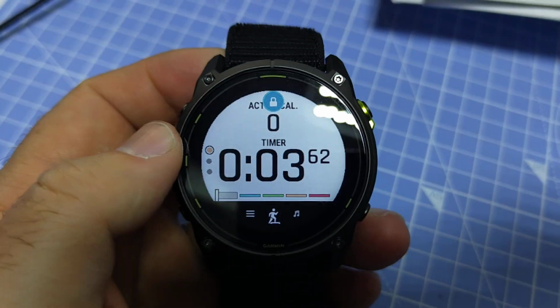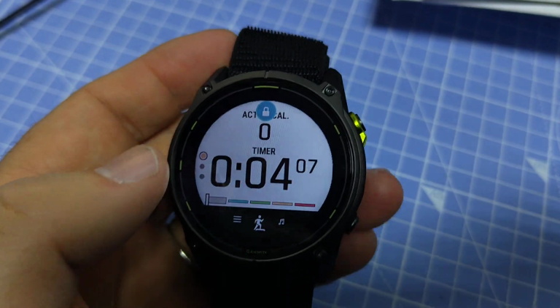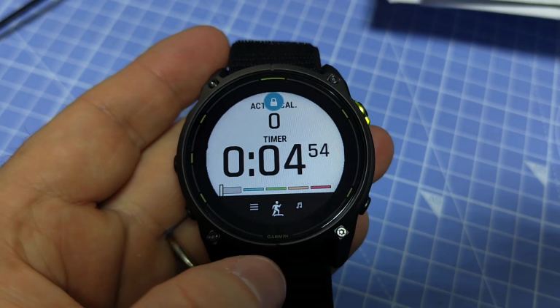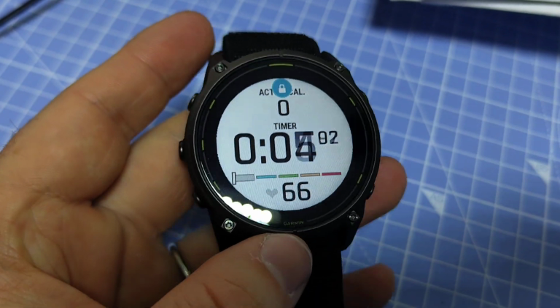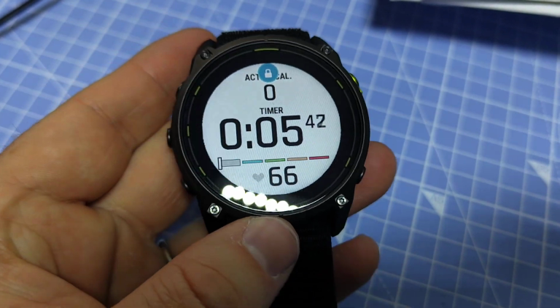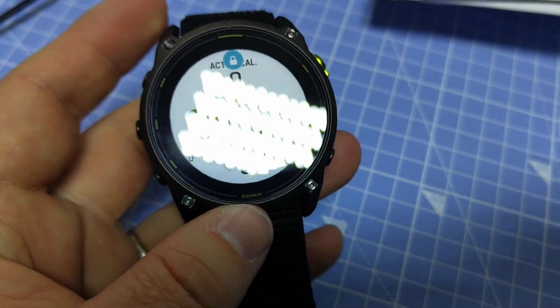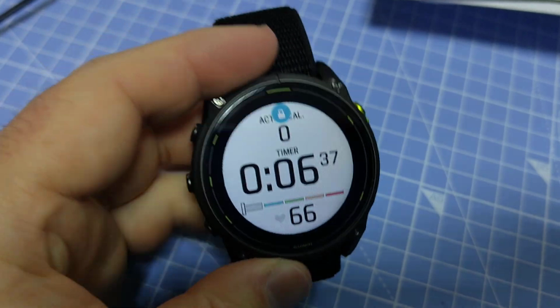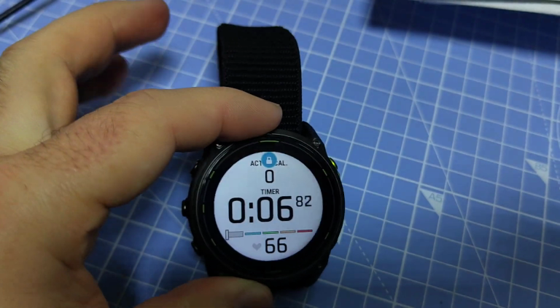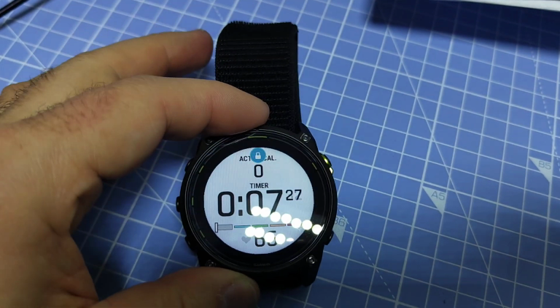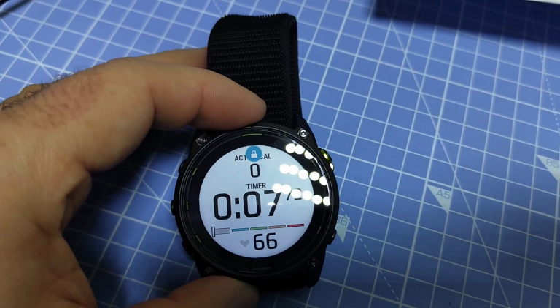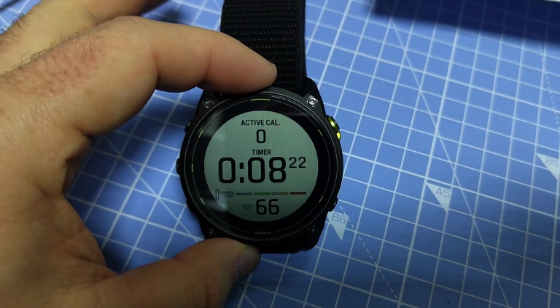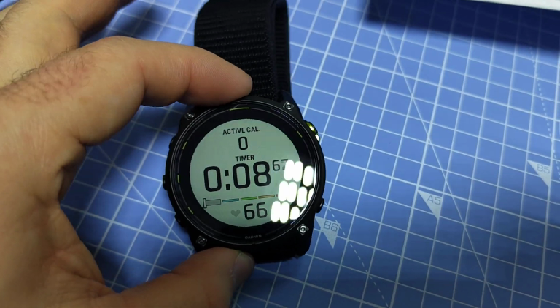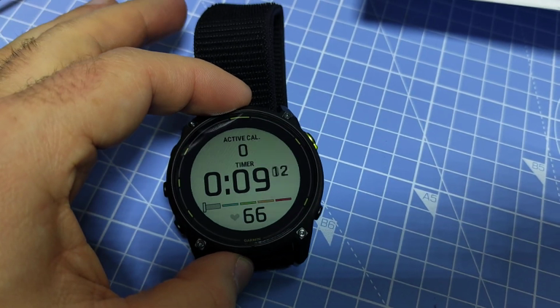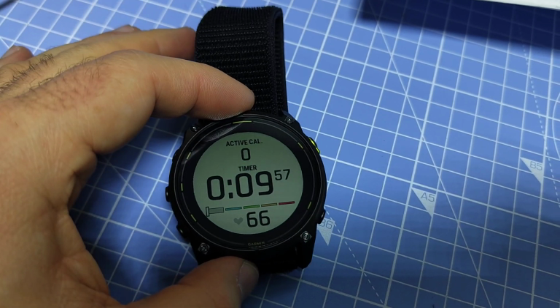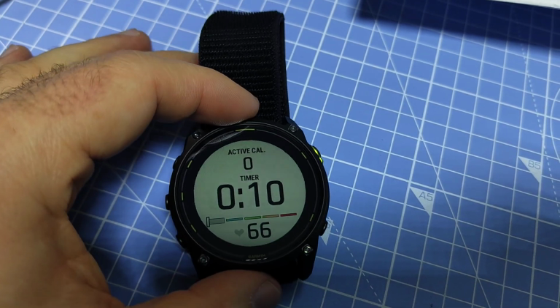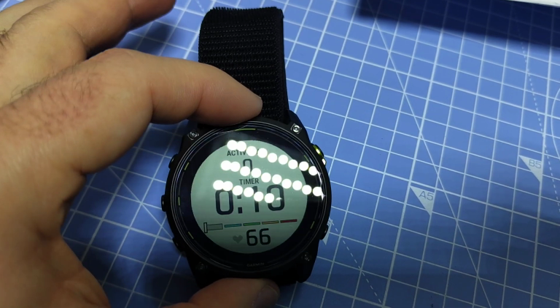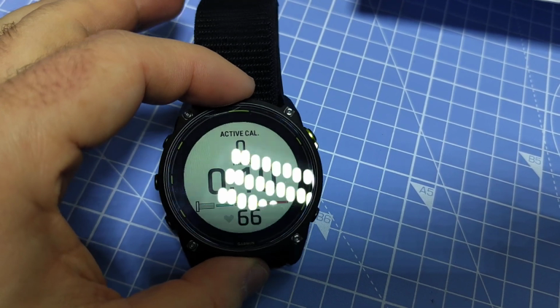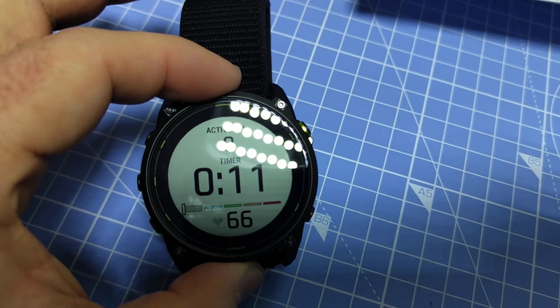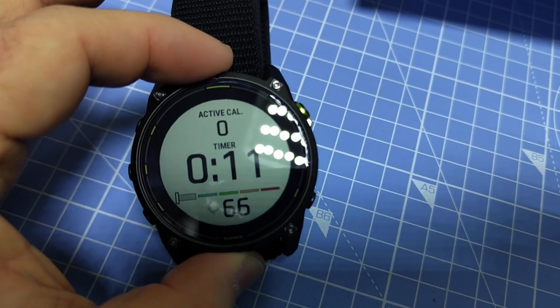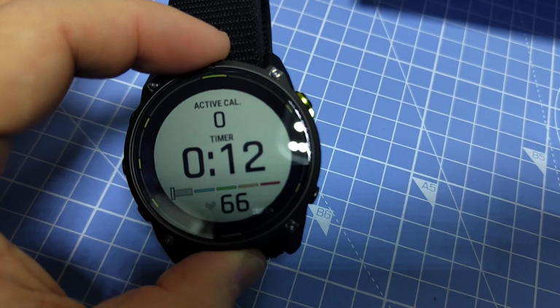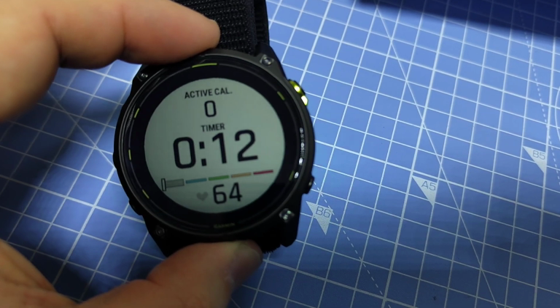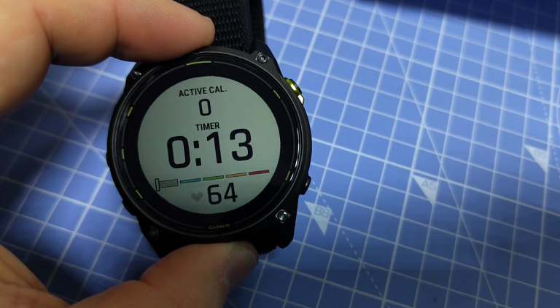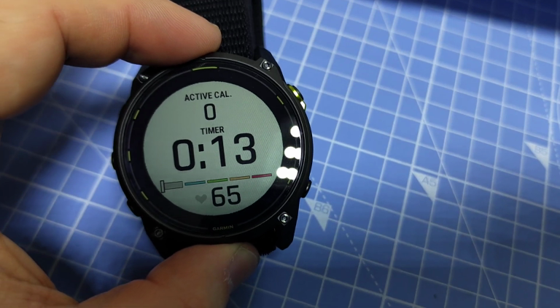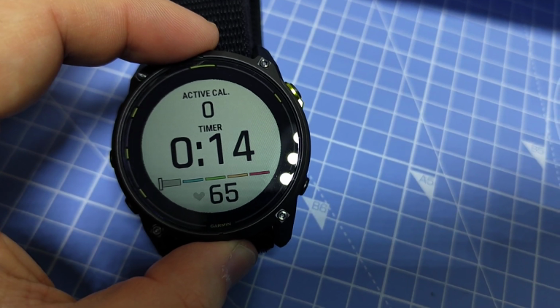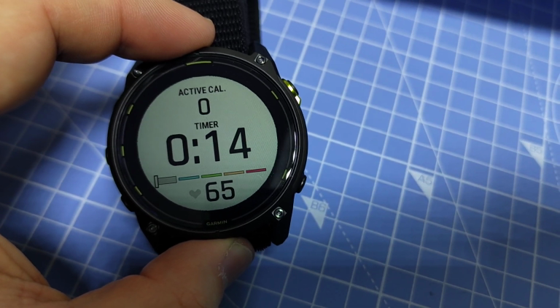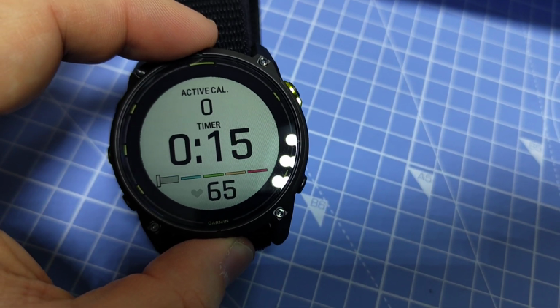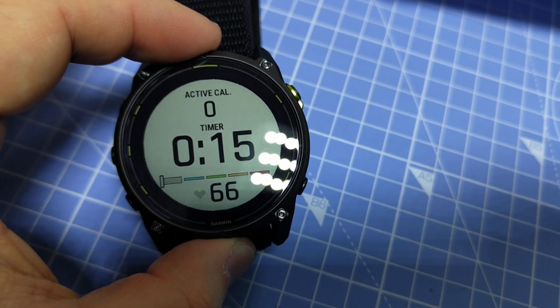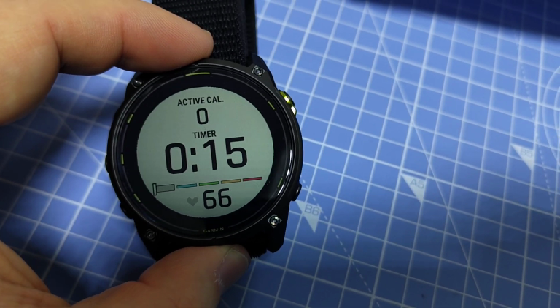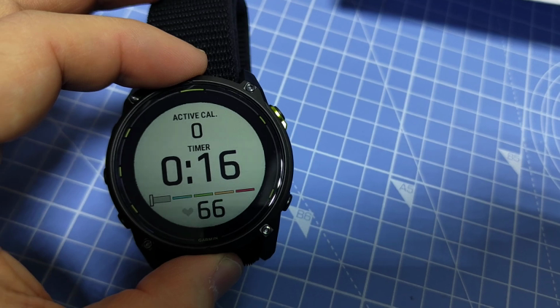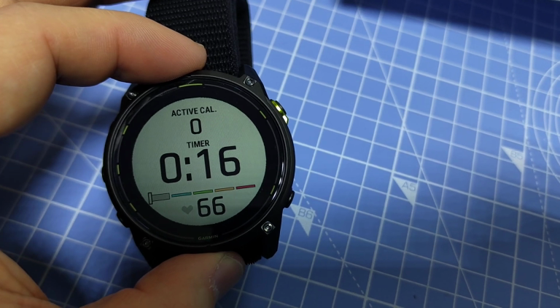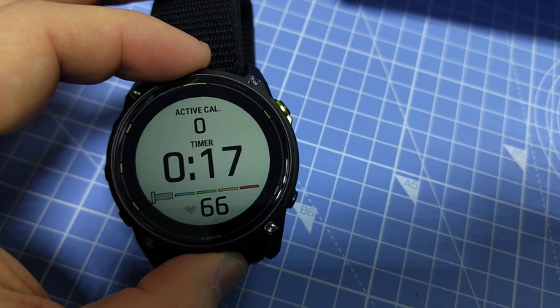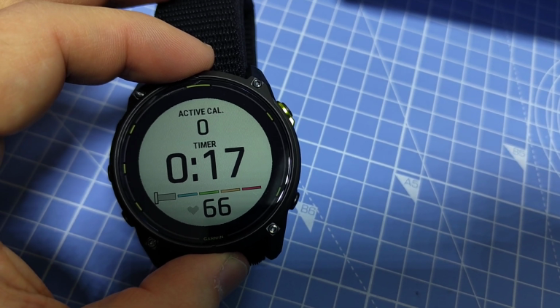Yeah, so it's showing 66 bpm. Since I don't have my hand below the heart rate sensor now, it must be coming from the chest strap. If this video was helpful for you, please give it a thumbs up — thanks for watching!